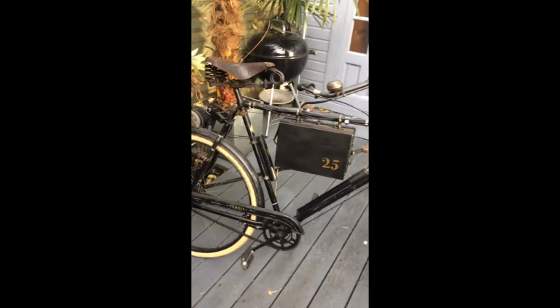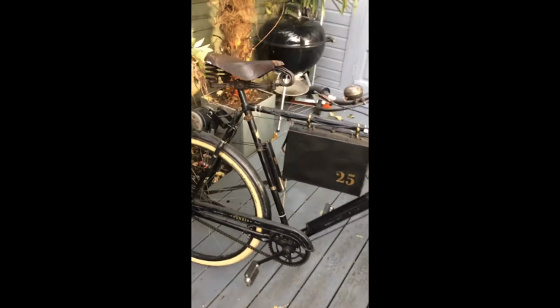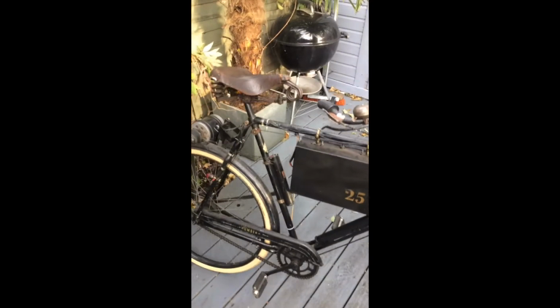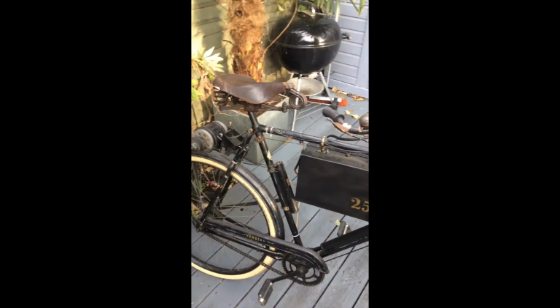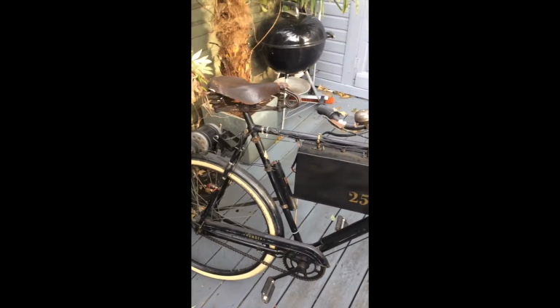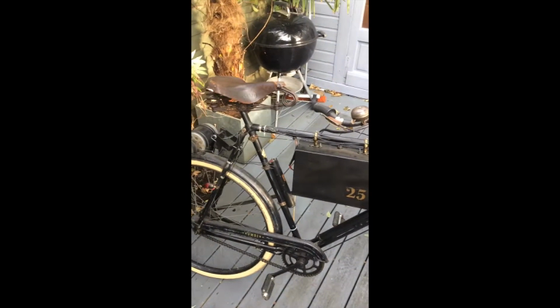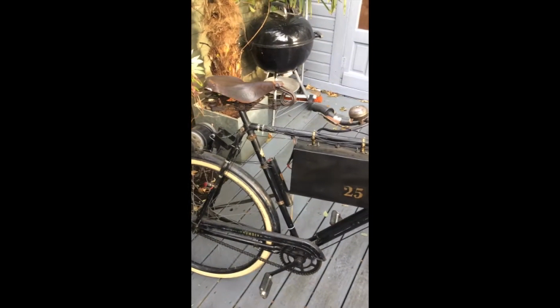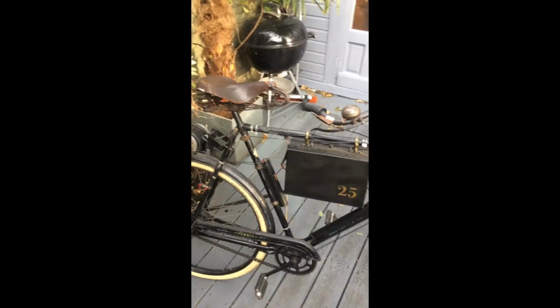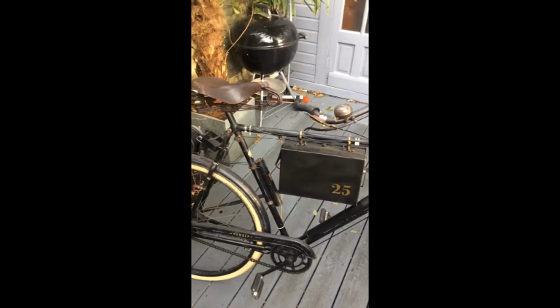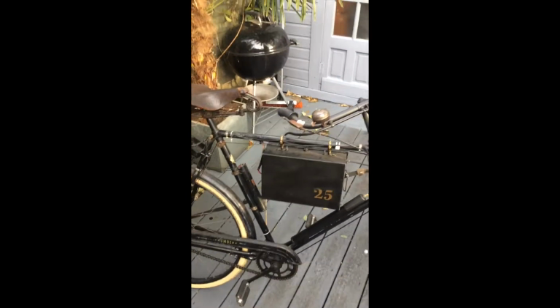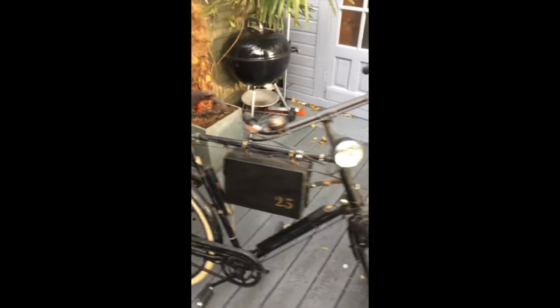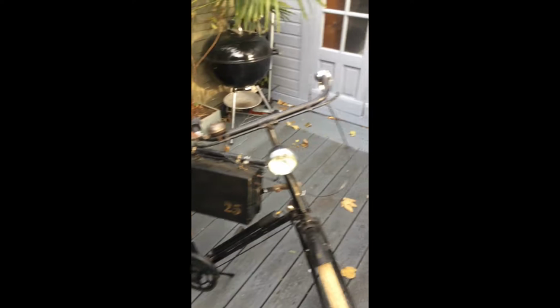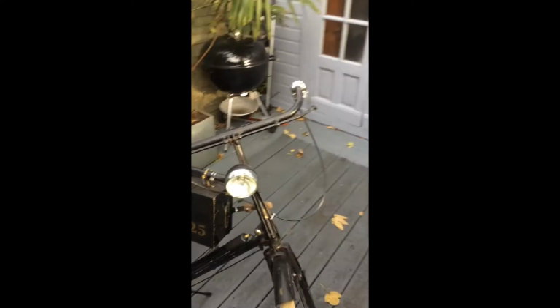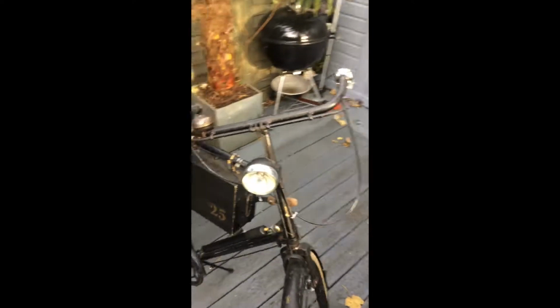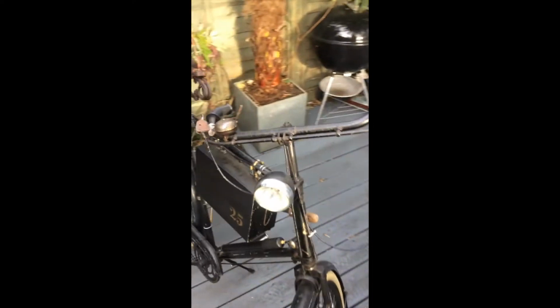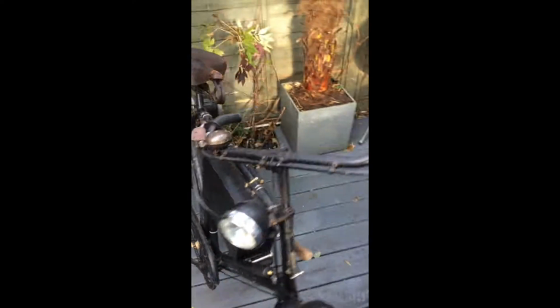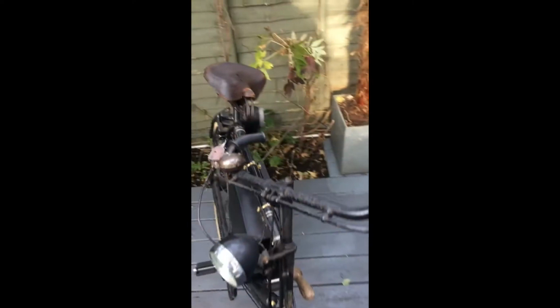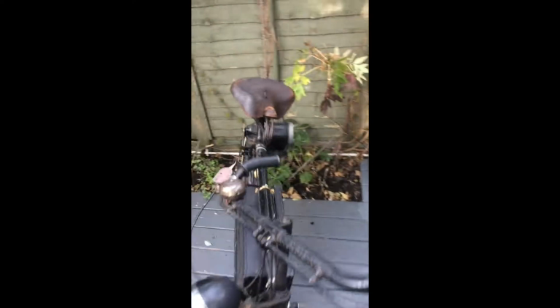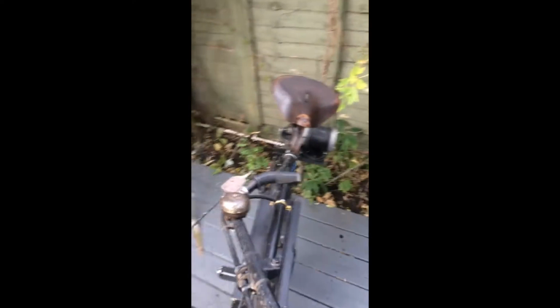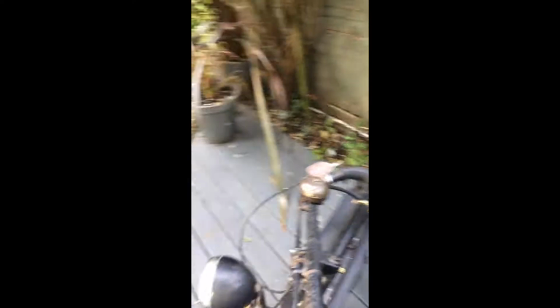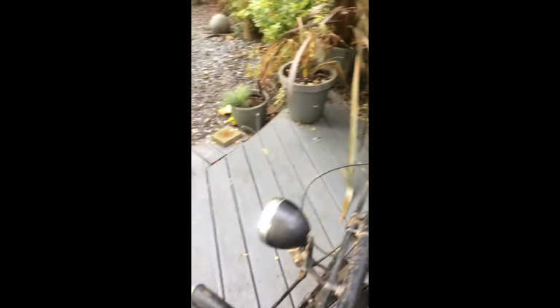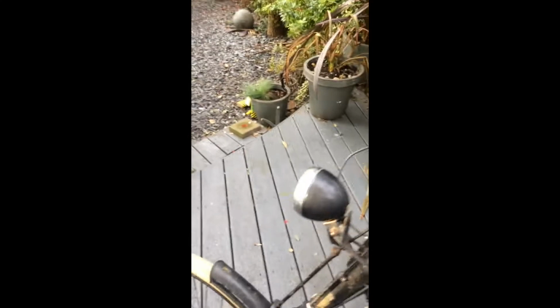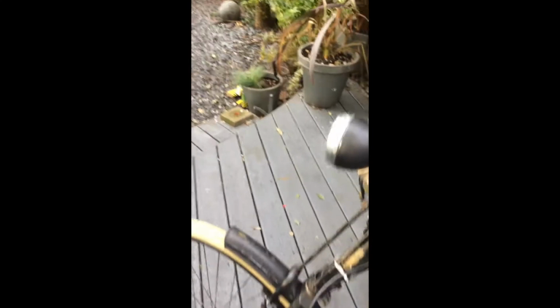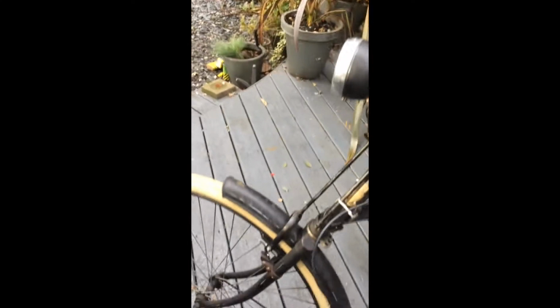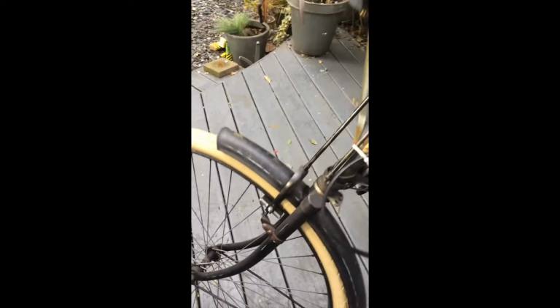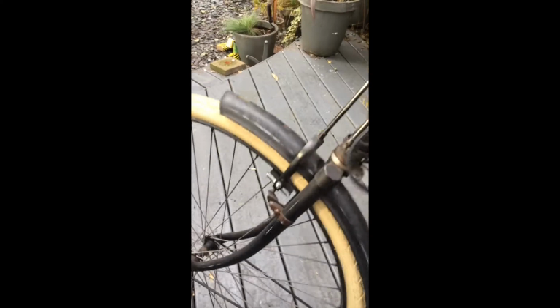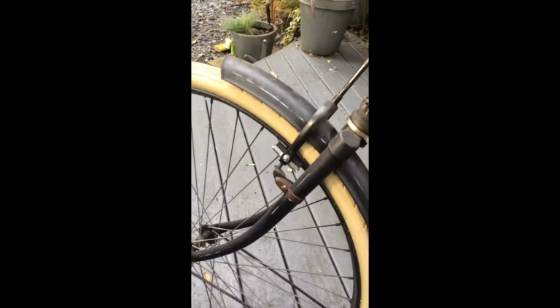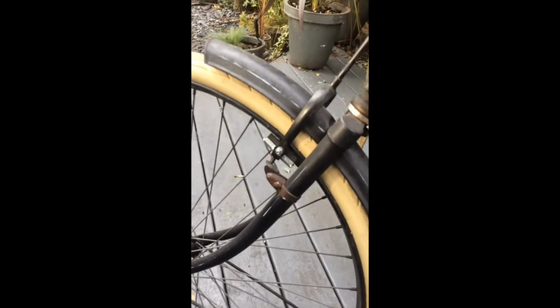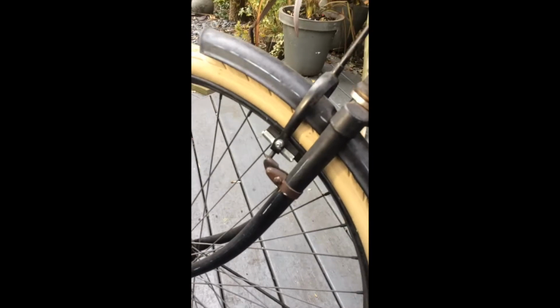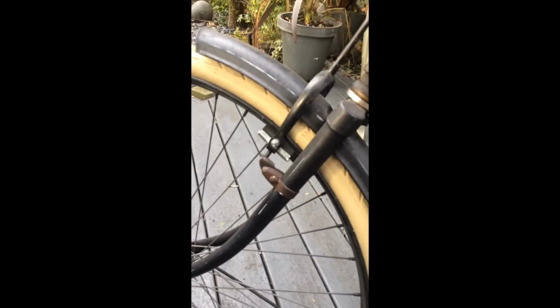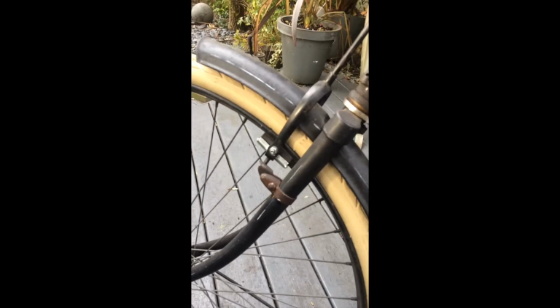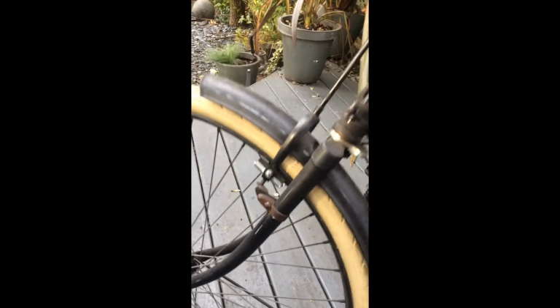It's a very simple bike, but very effective. The only thing that's slightly scary about it at the moment are the brakes, because I'm still currently running it on the original rod brakes.